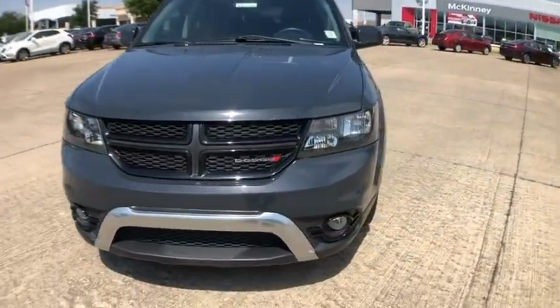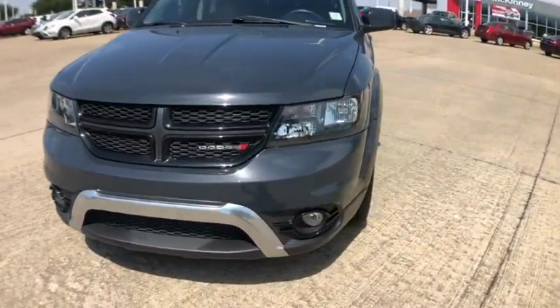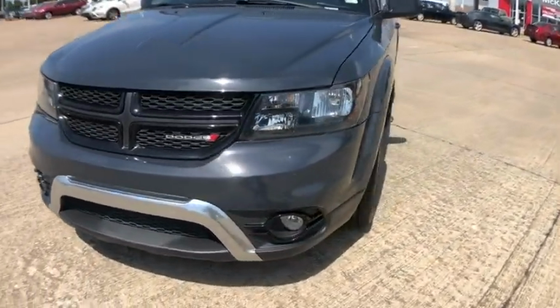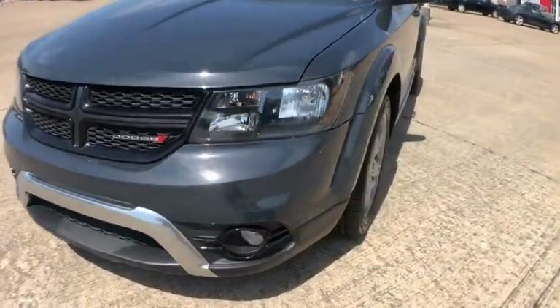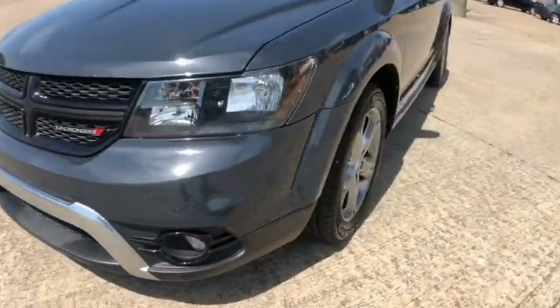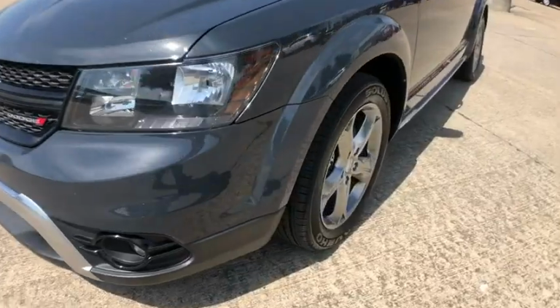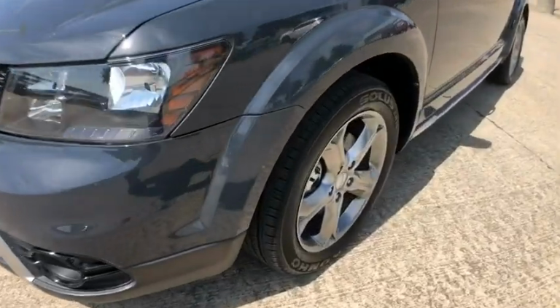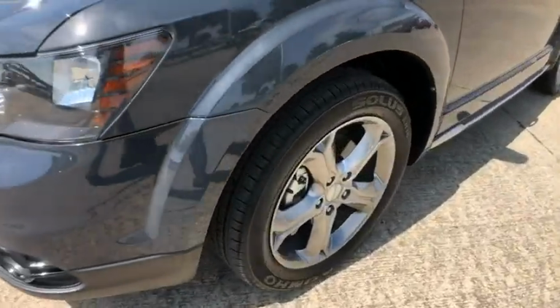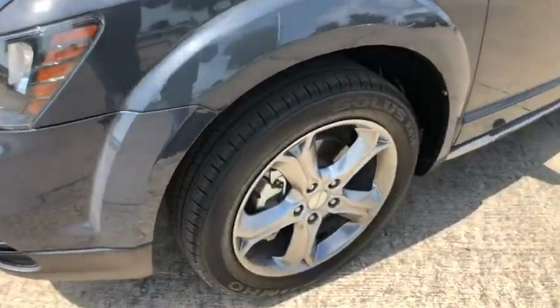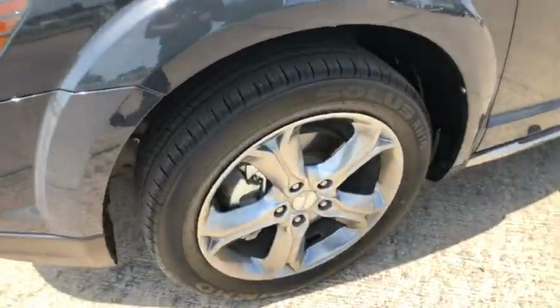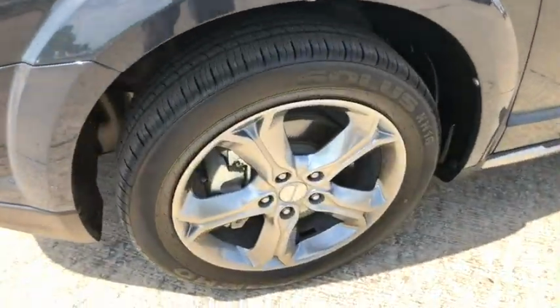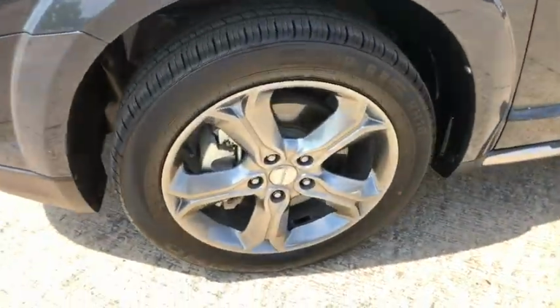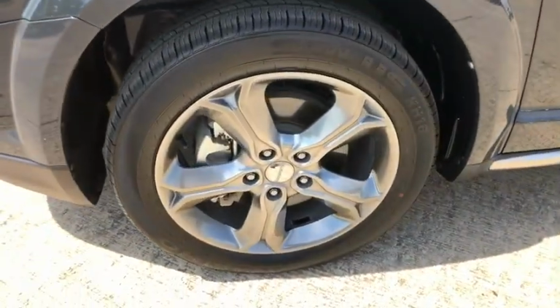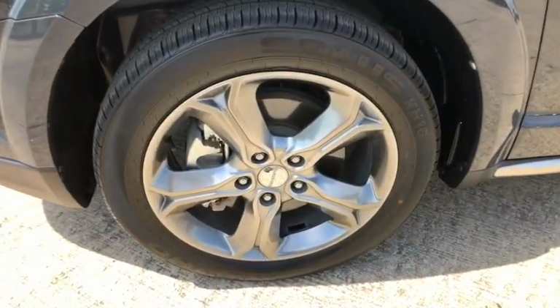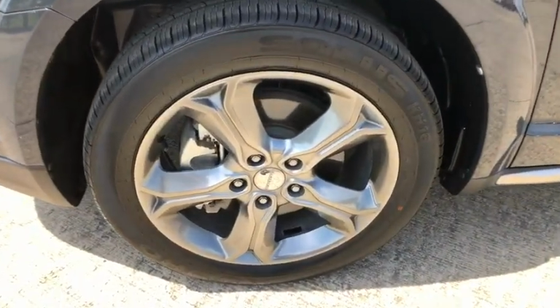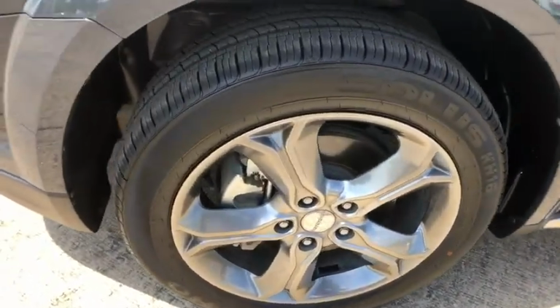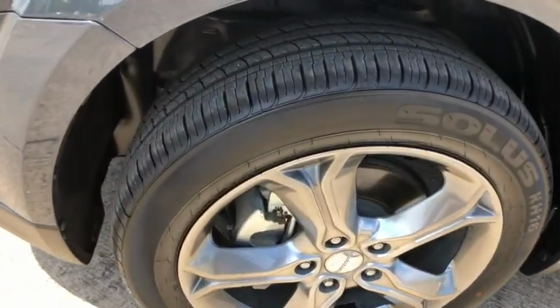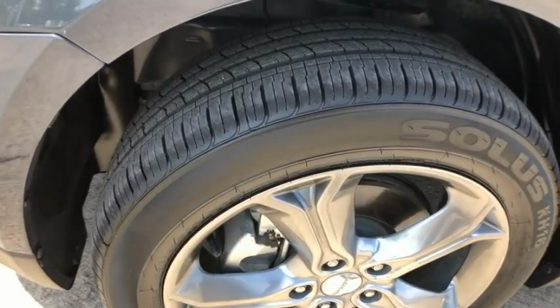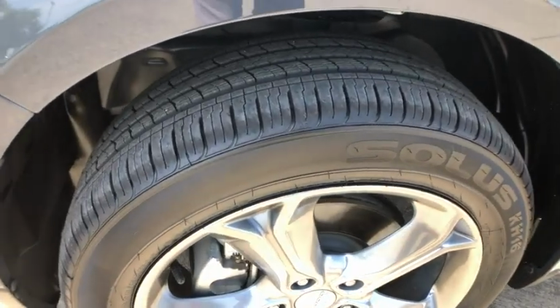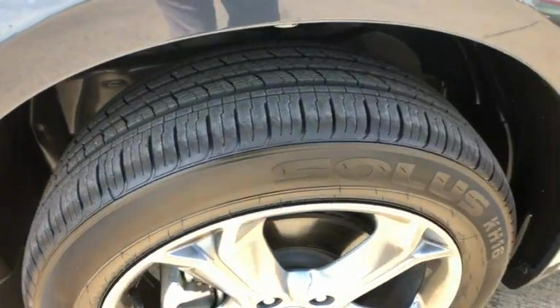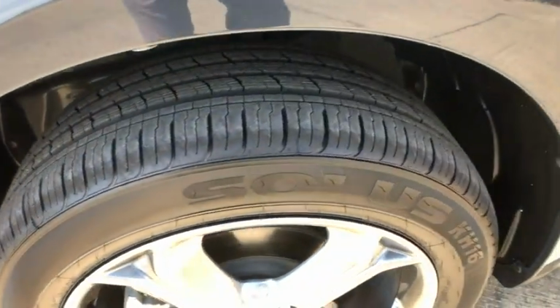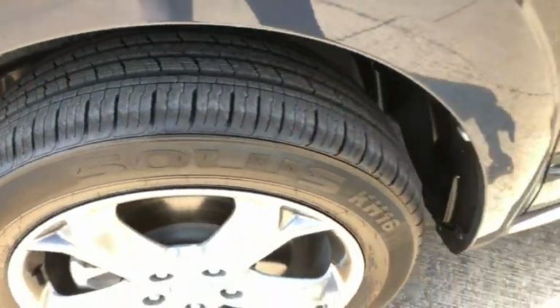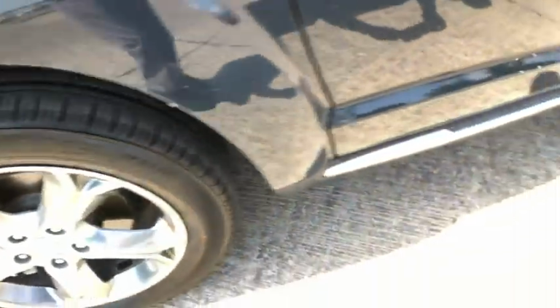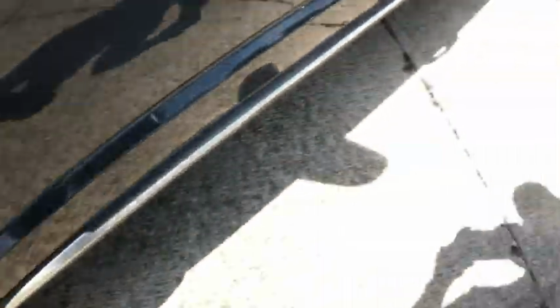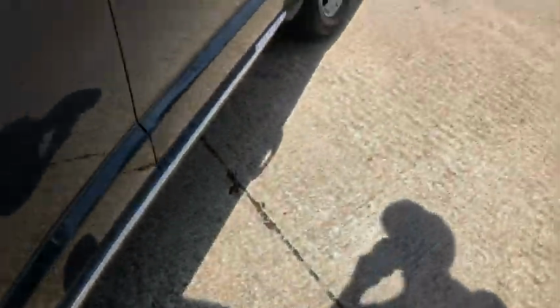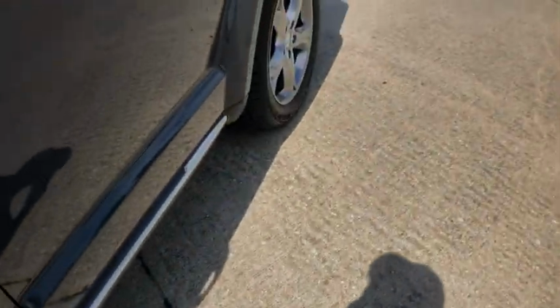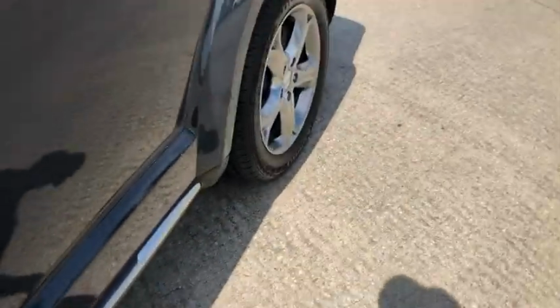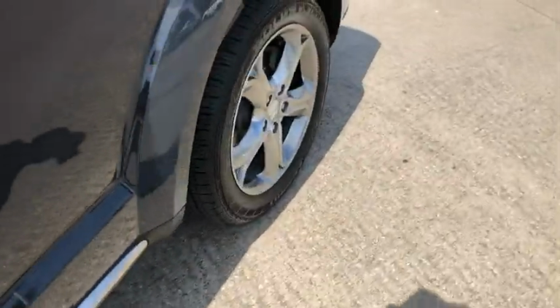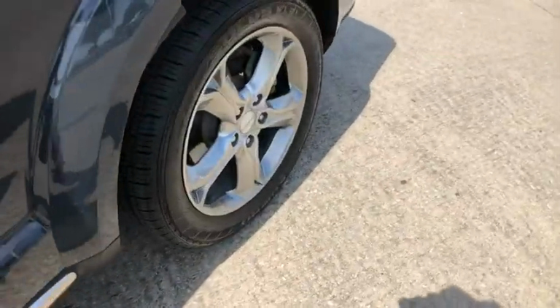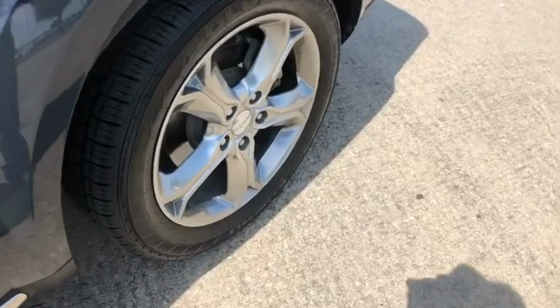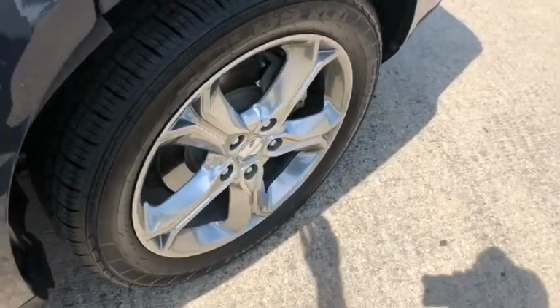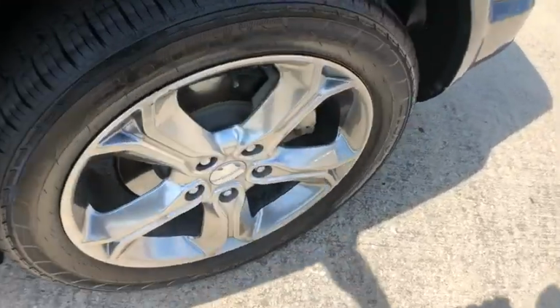traction control, dual airbags, leather-wrapped steering wheel, home link garage door opener, power steering, four-wheel disc brakes, universal garage door opener, power windows, compass, fog lights, electronic stability control.